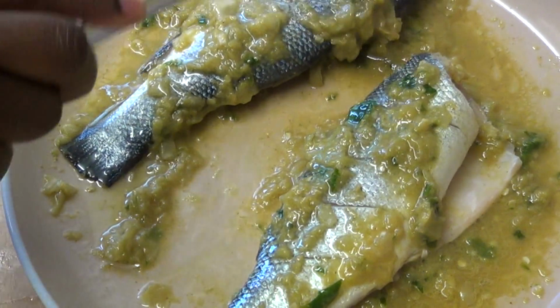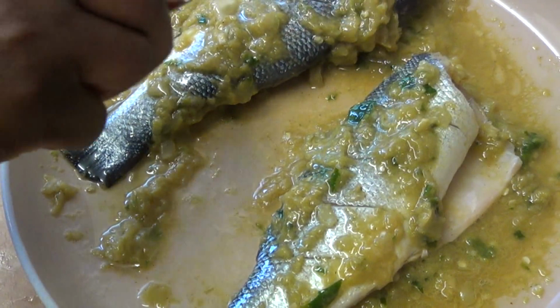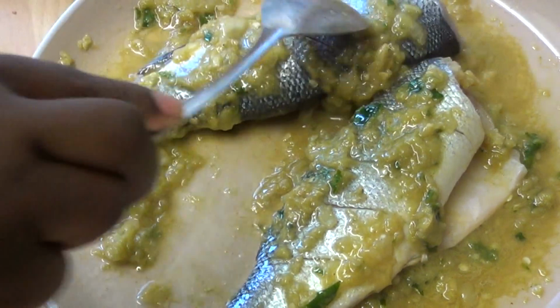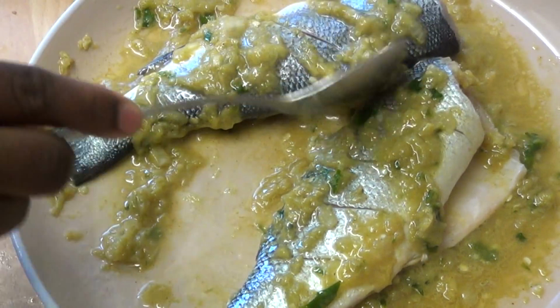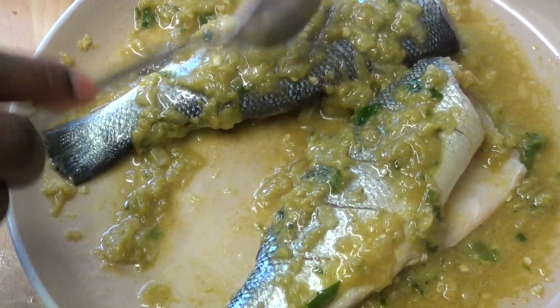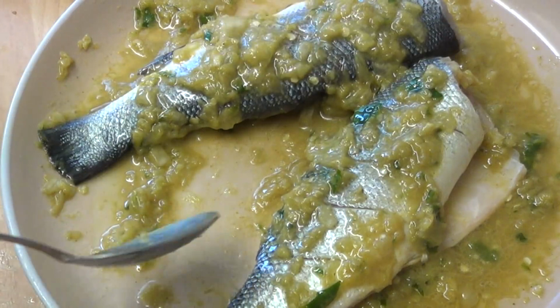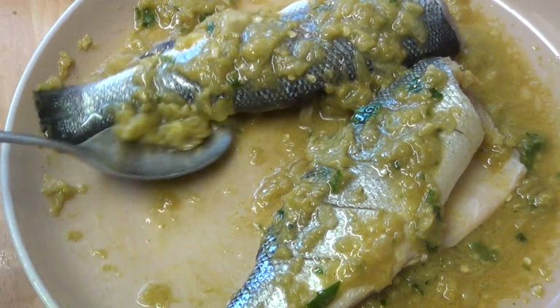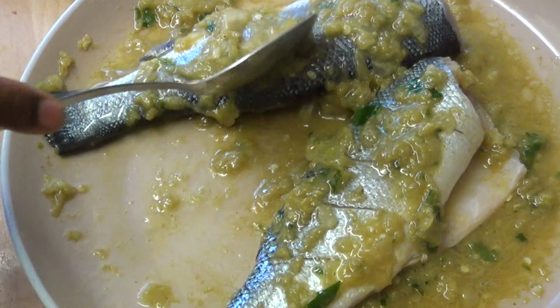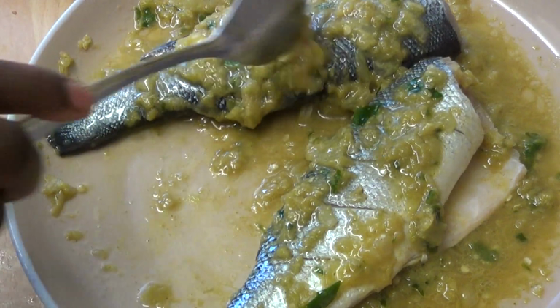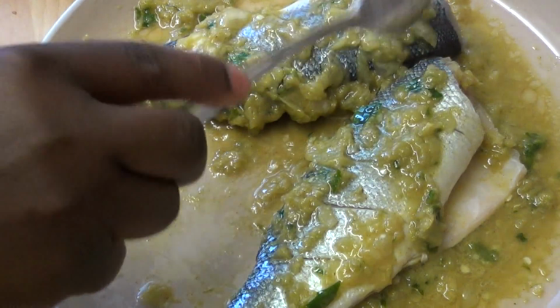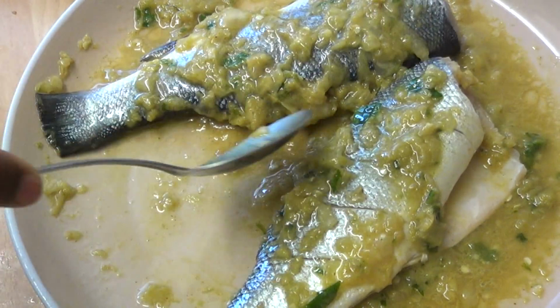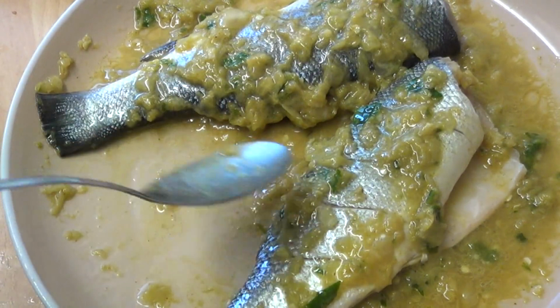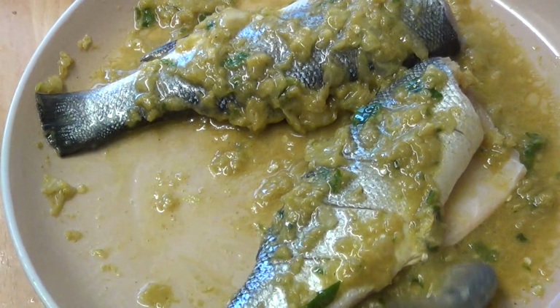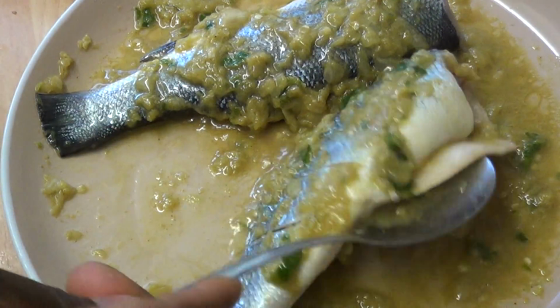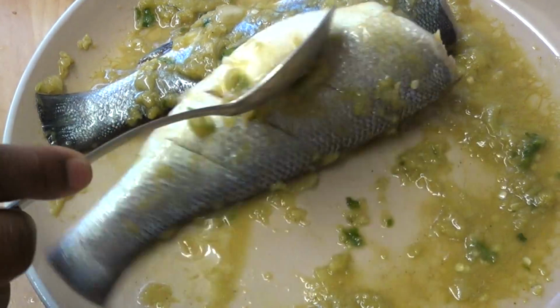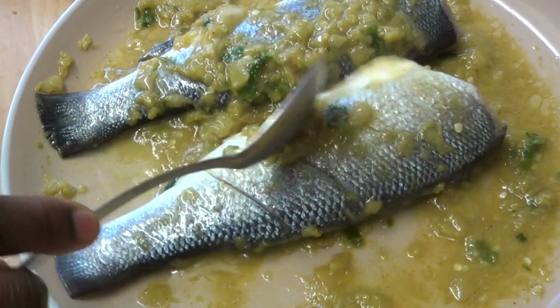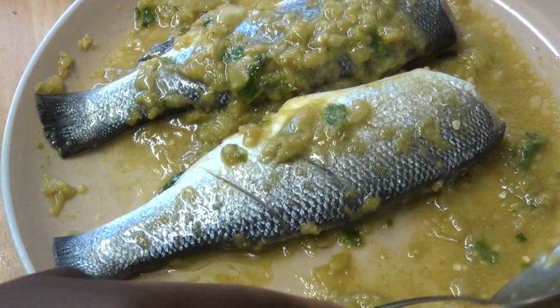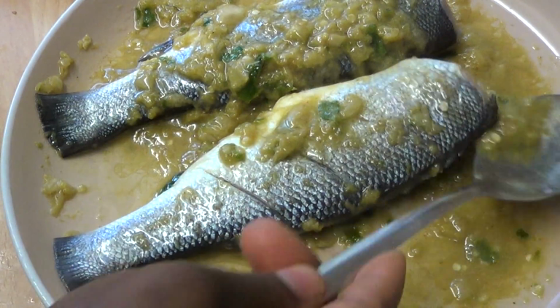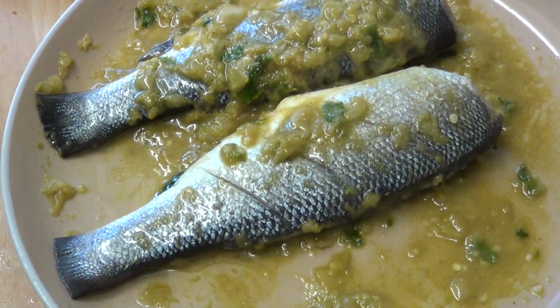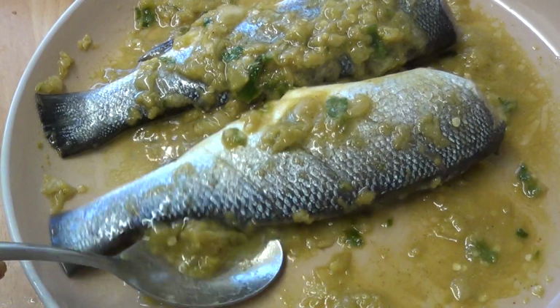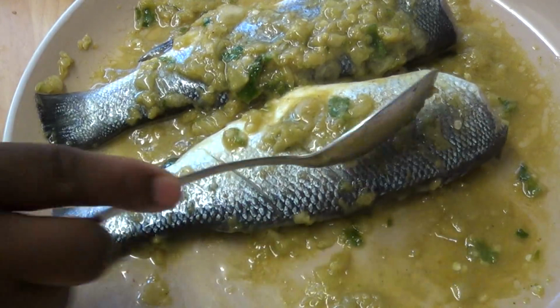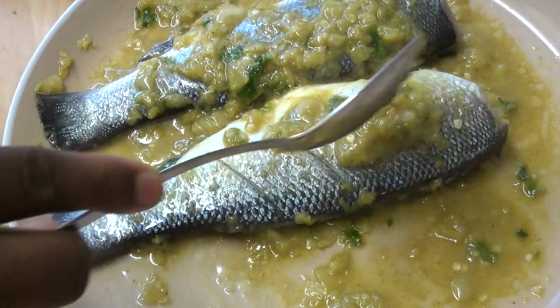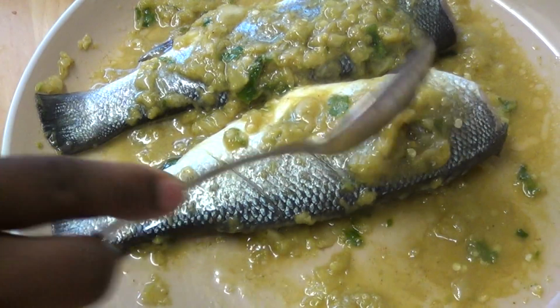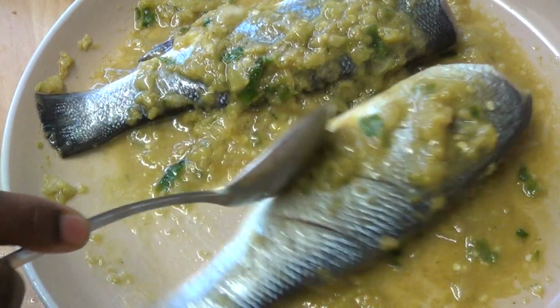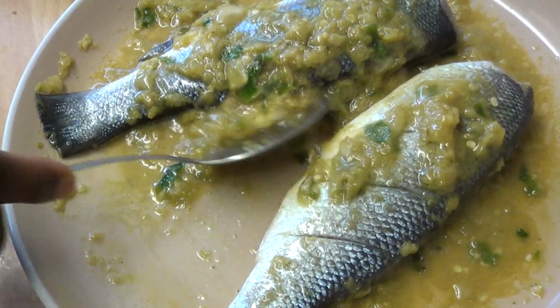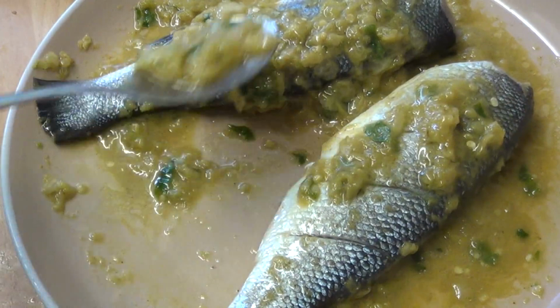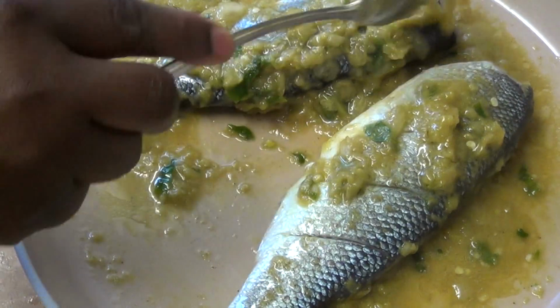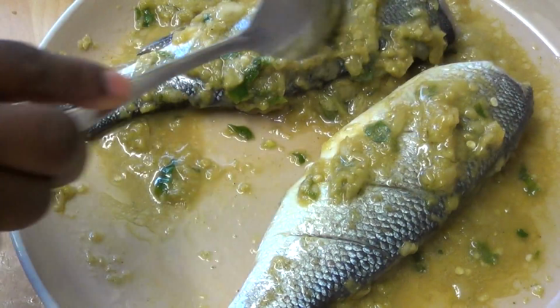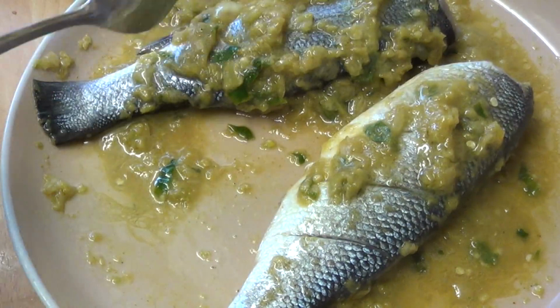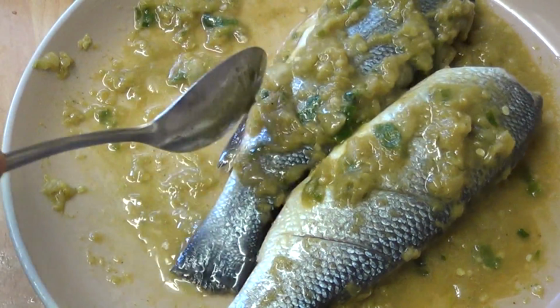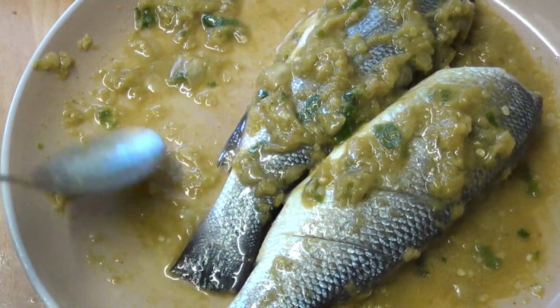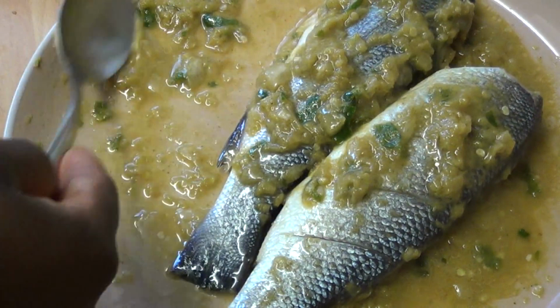Sea bass is one of the best fish. It's similar to salmon — very easy to cook and very tasty. You don't have to do much with it.